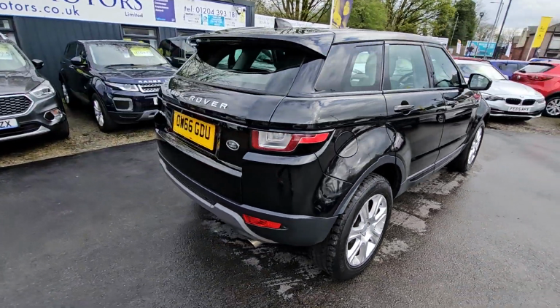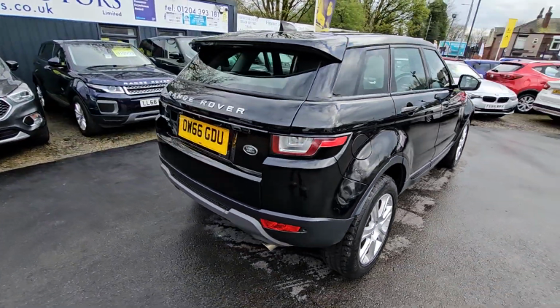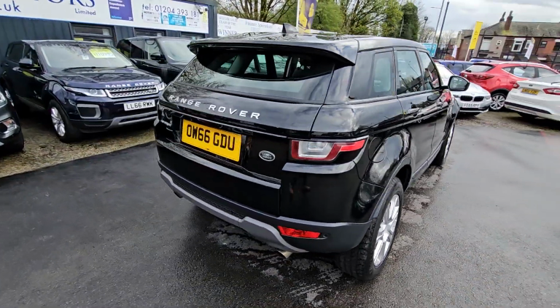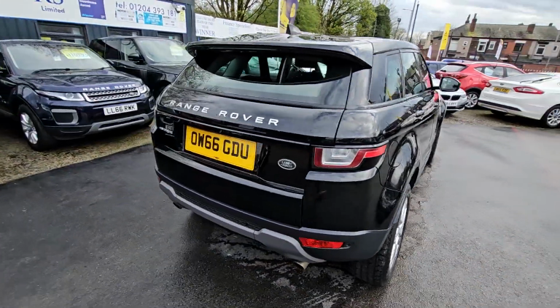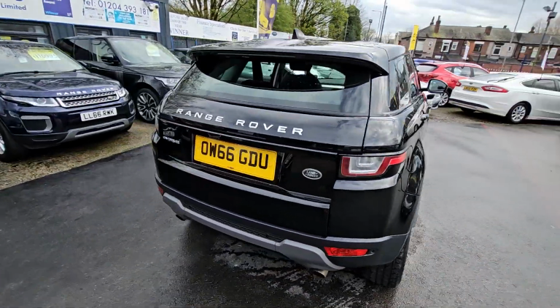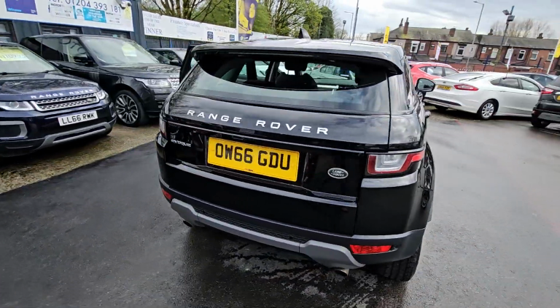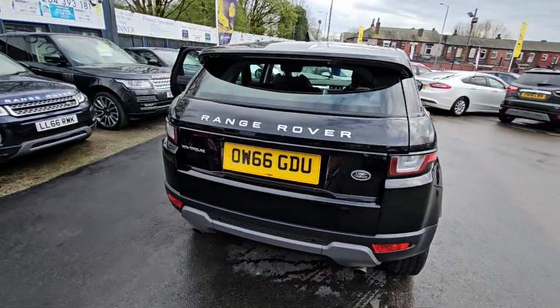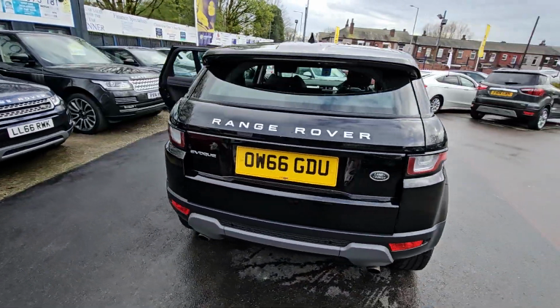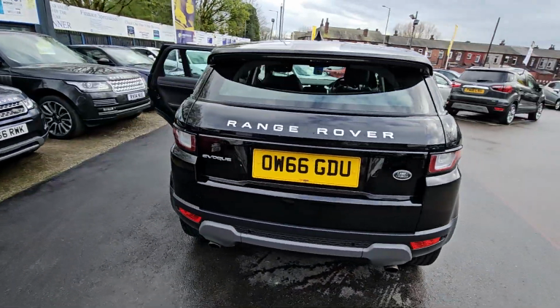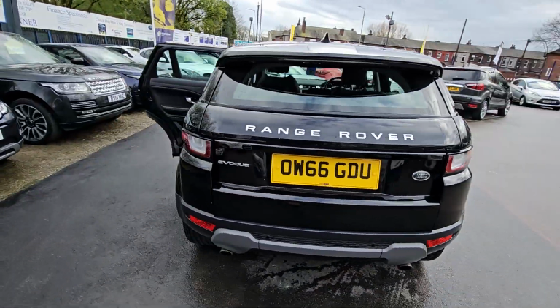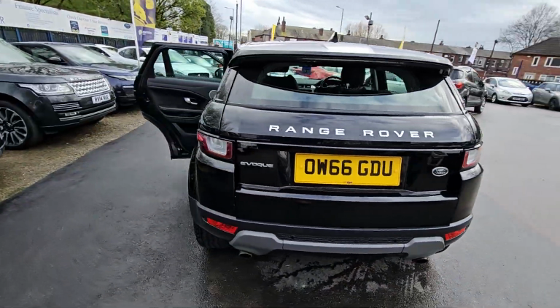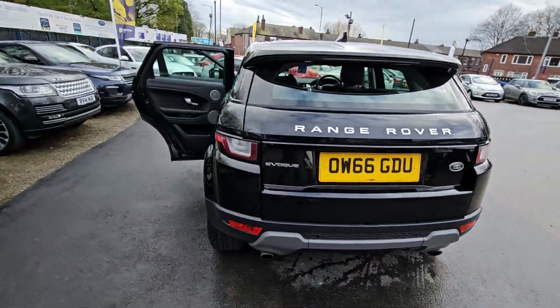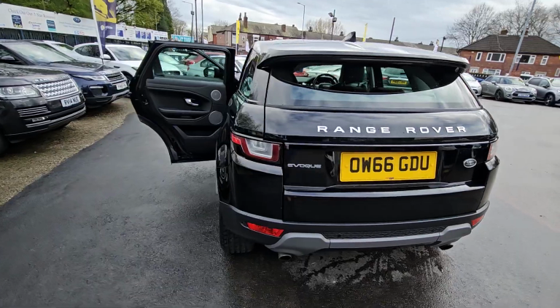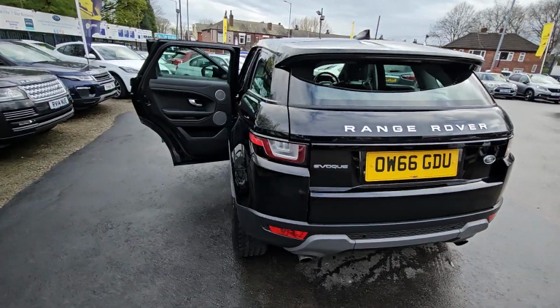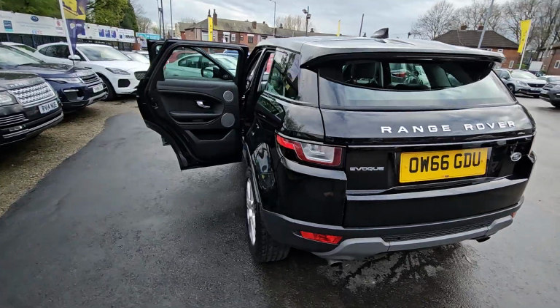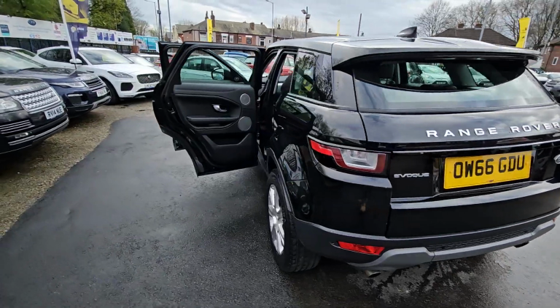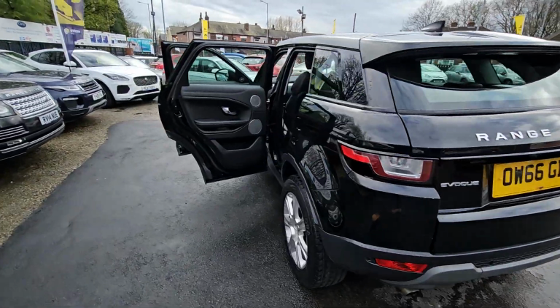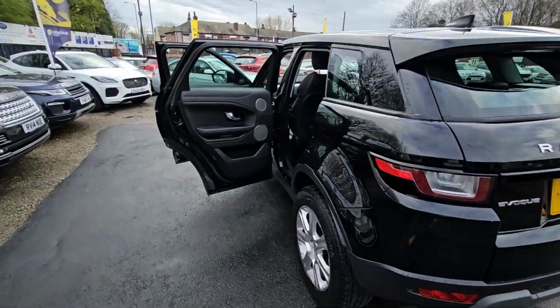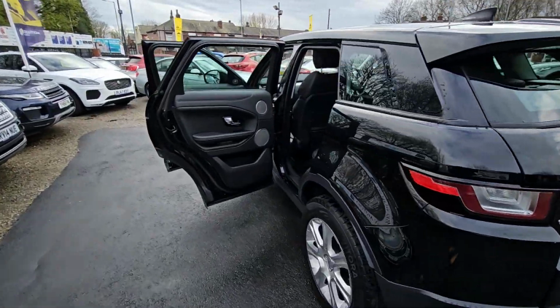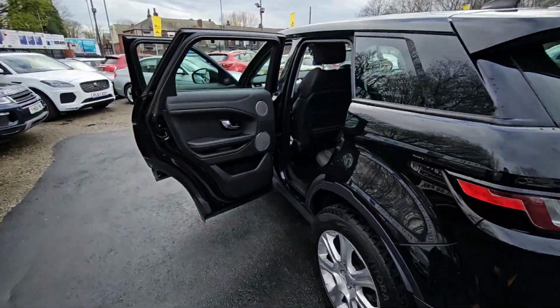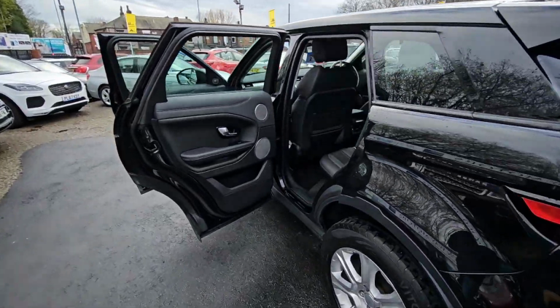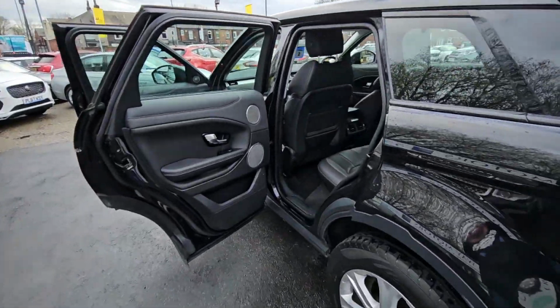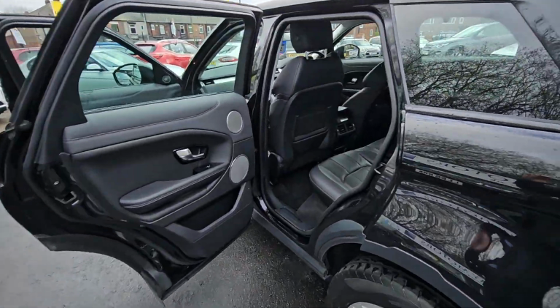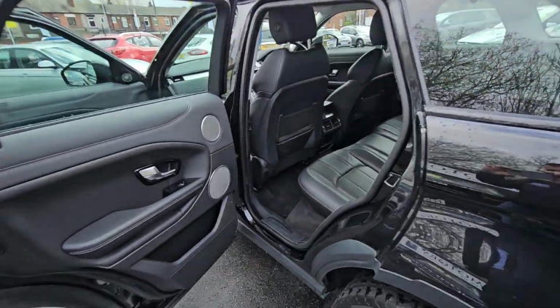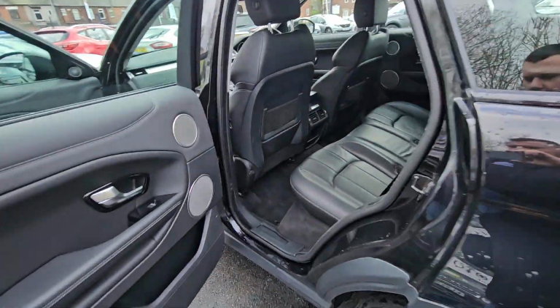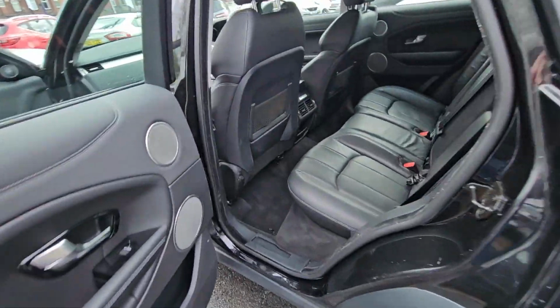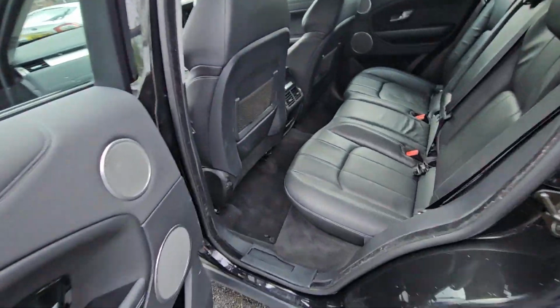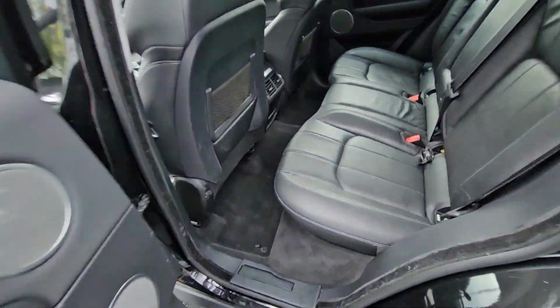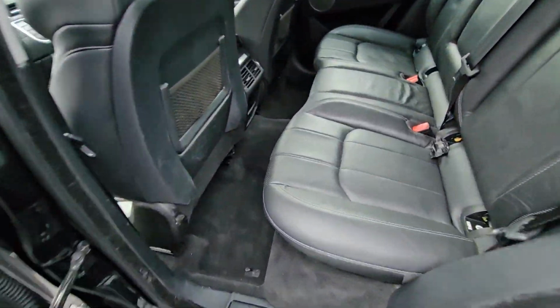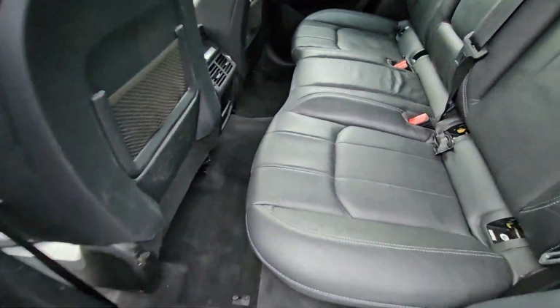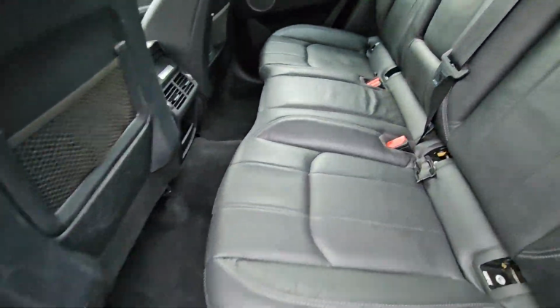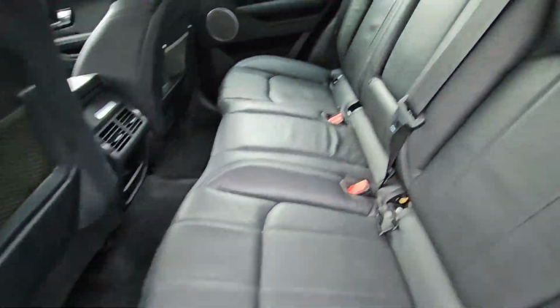Hi everyone, it's Braden at Crump to Worm Alters and this is our latest arrival. This is an excellent value for money 2016 66 plate Range Rover Evoque.